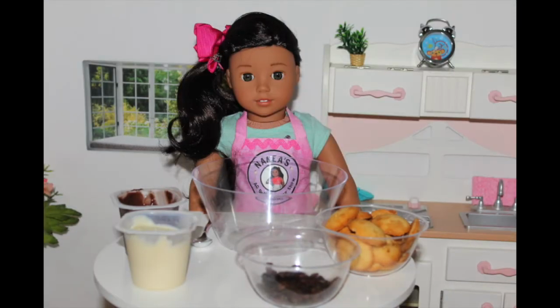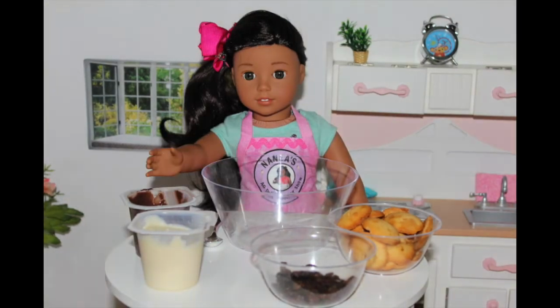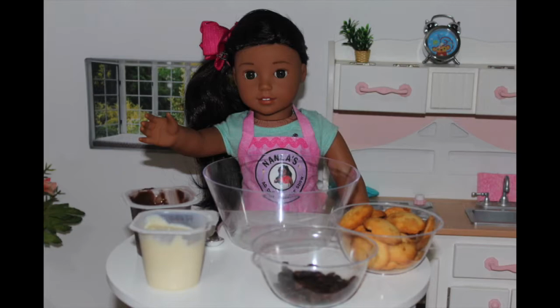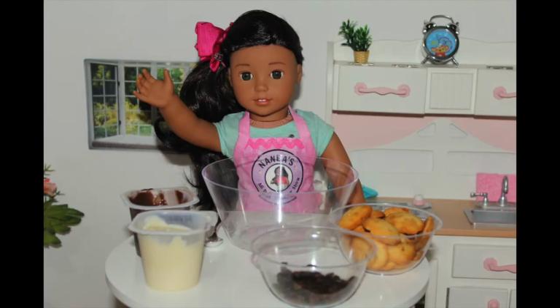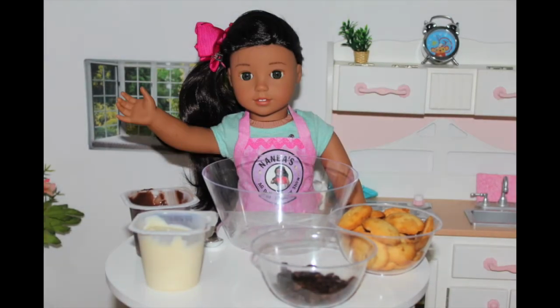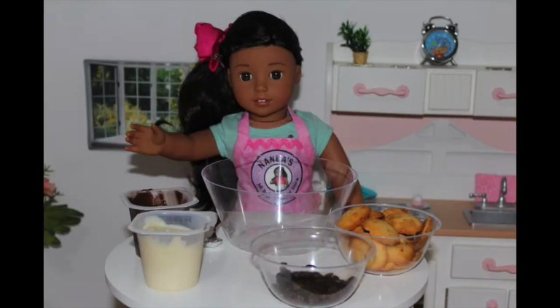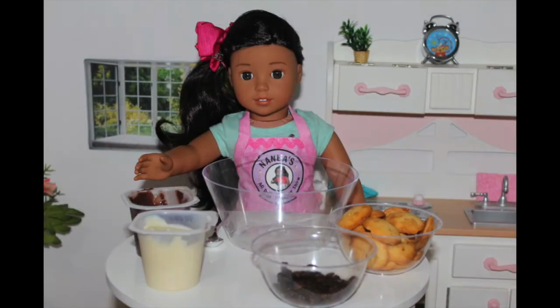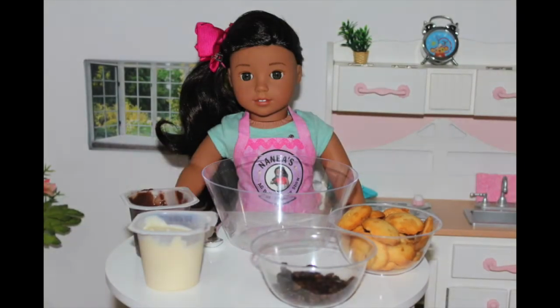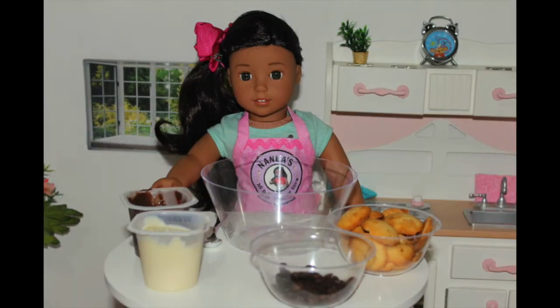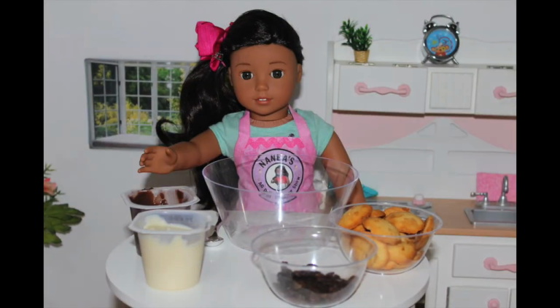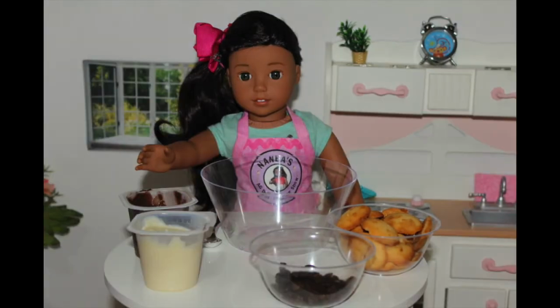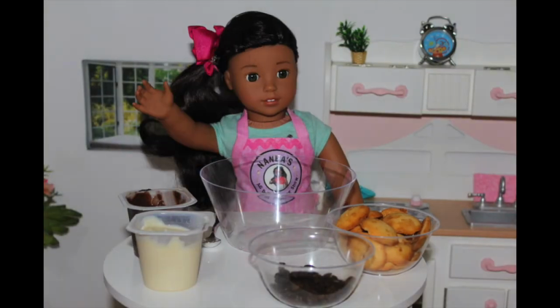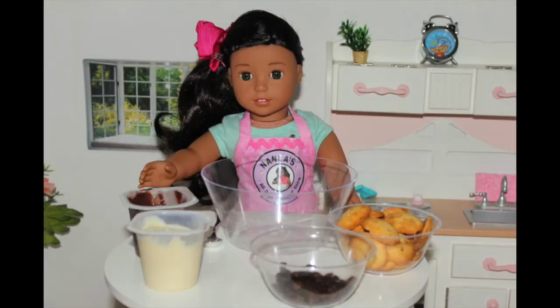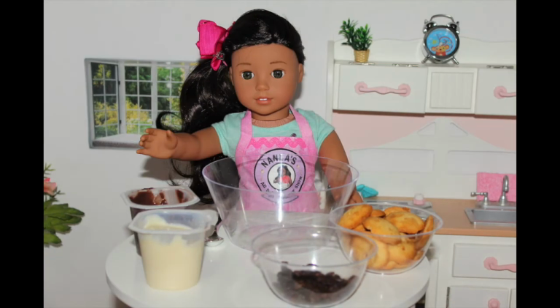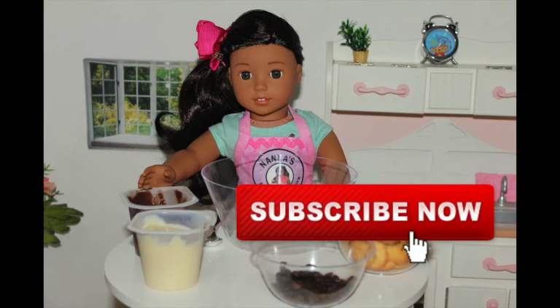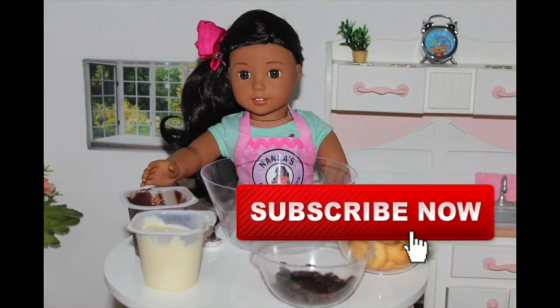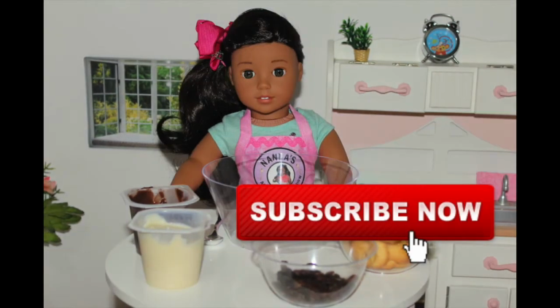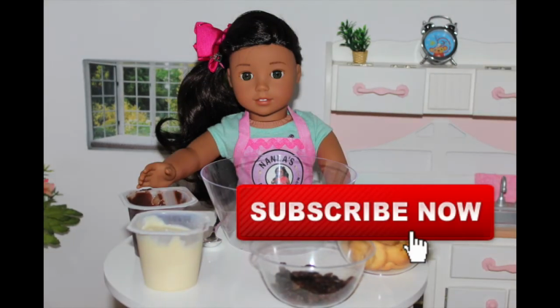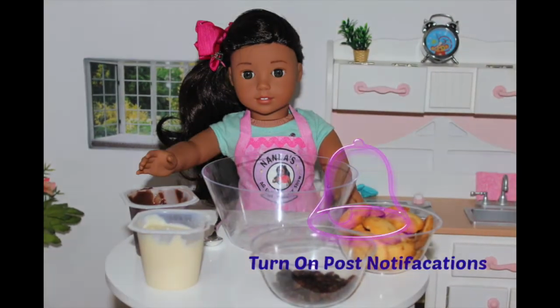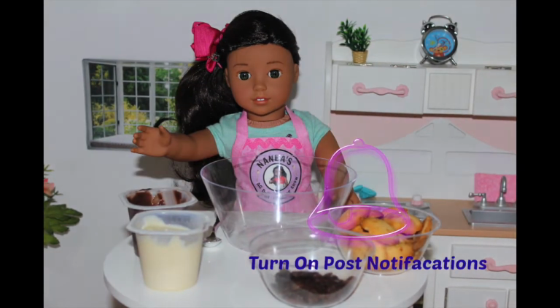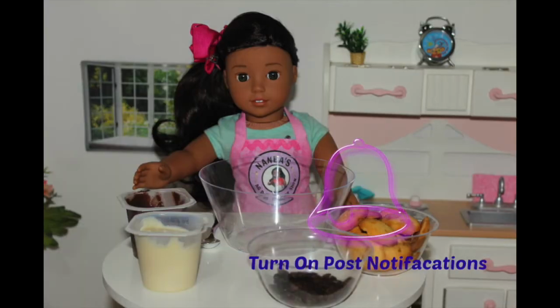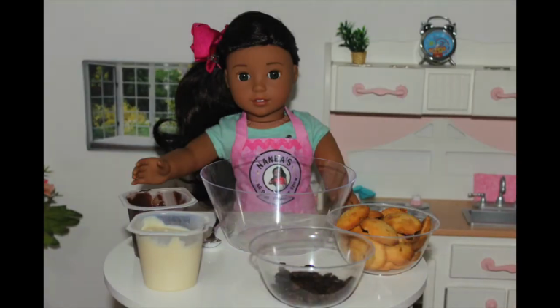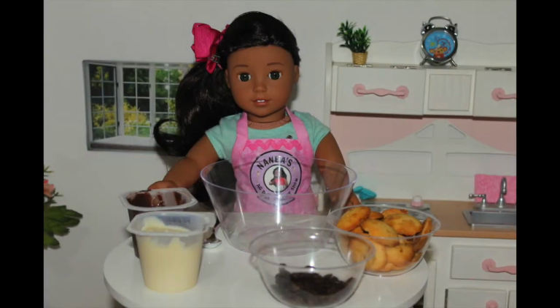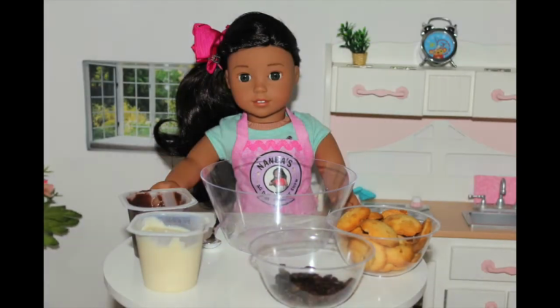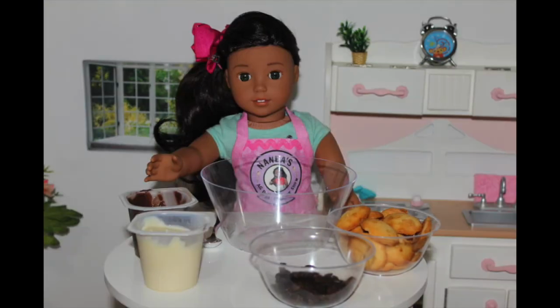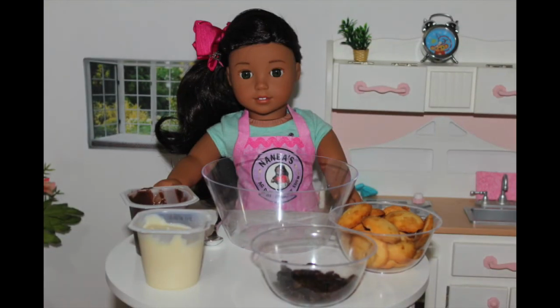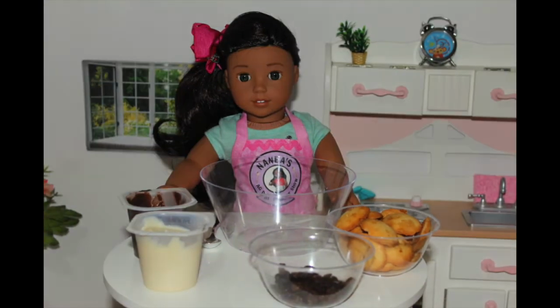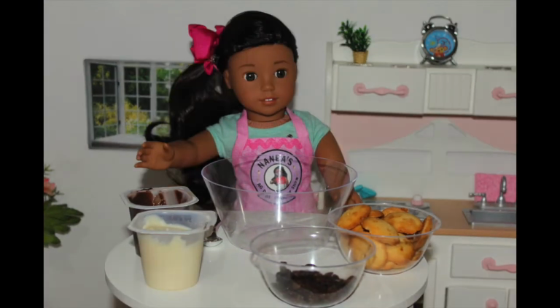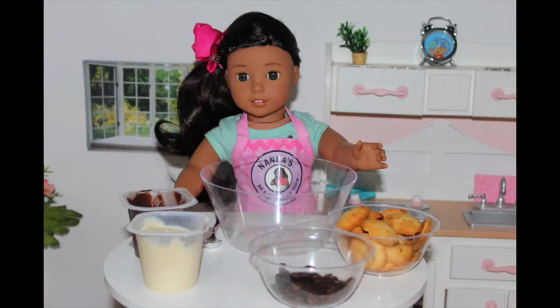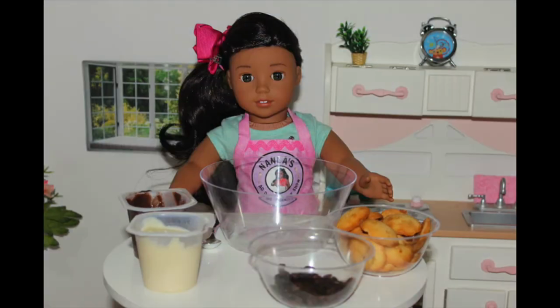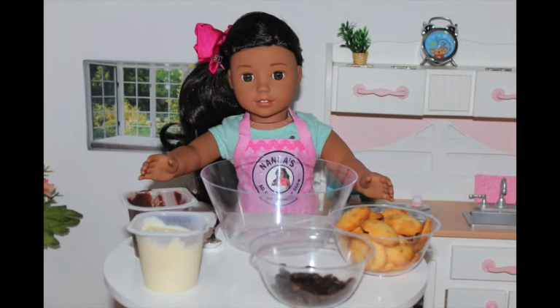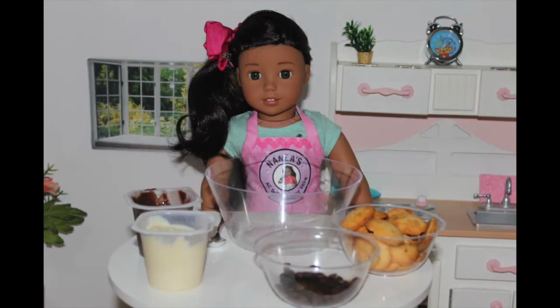Aloha, it's me, Naniya. Welcome back to another episode of American Girl Doll Cooking Show. Don't forget to click the big red button to subscribe and turn on notifications for new recipes. I'll post a new video every Thursday at 3 p.m. Eastern Time.